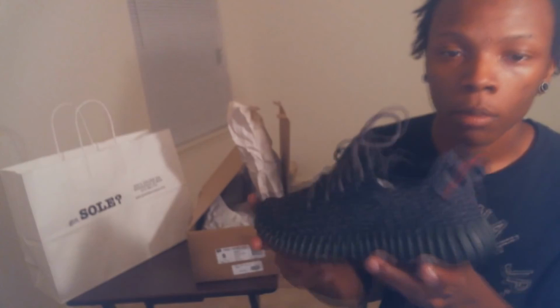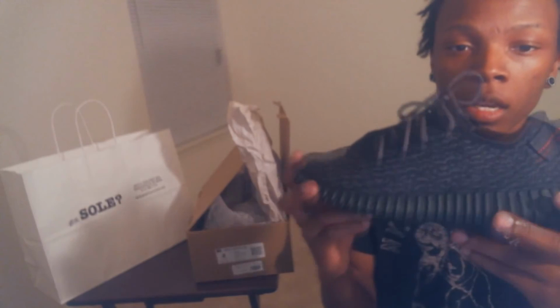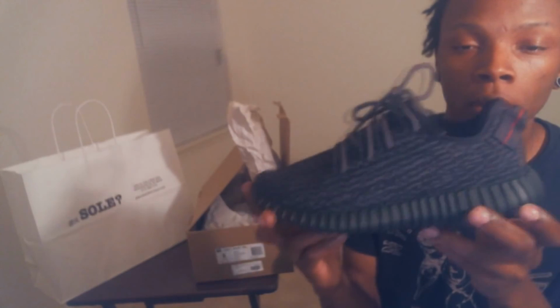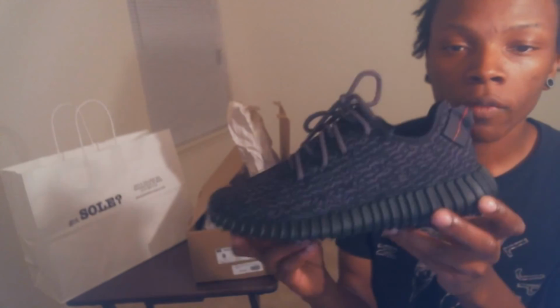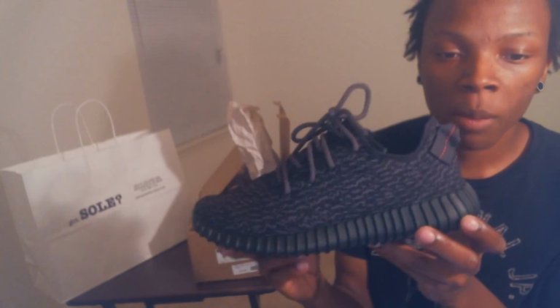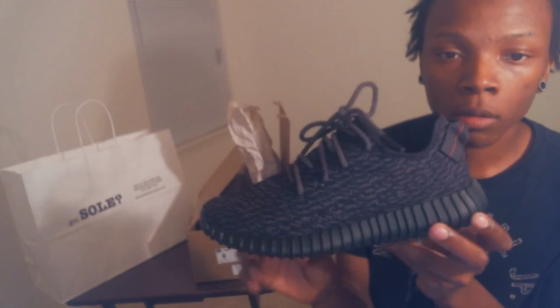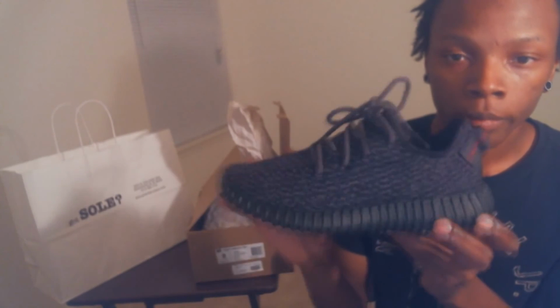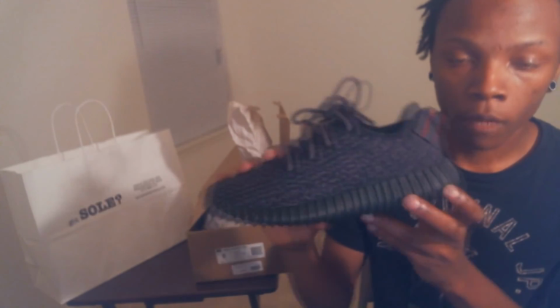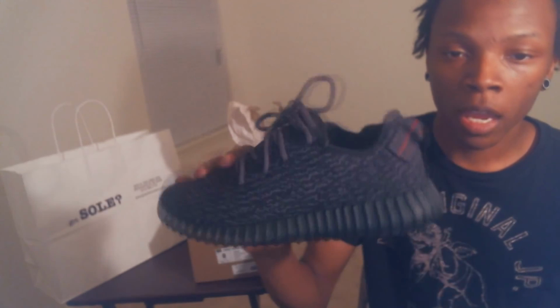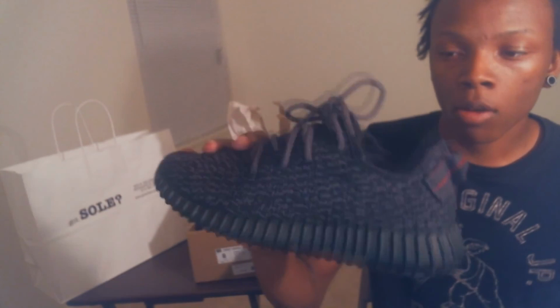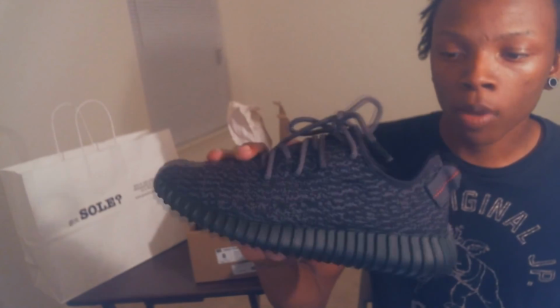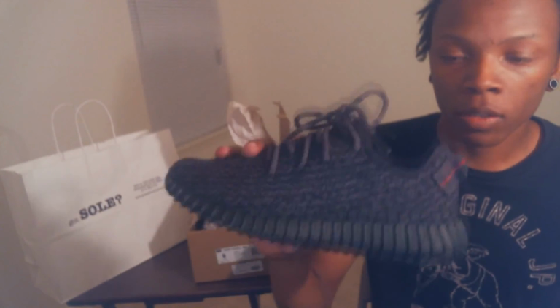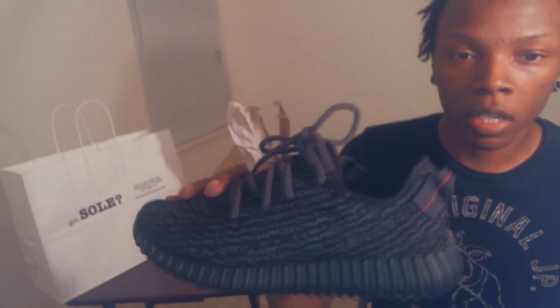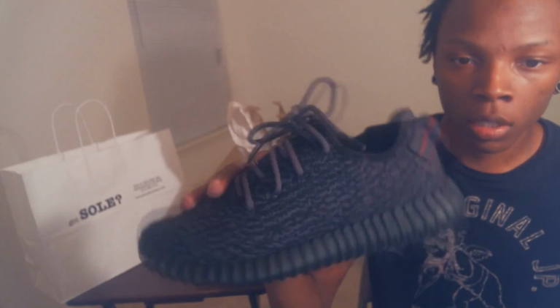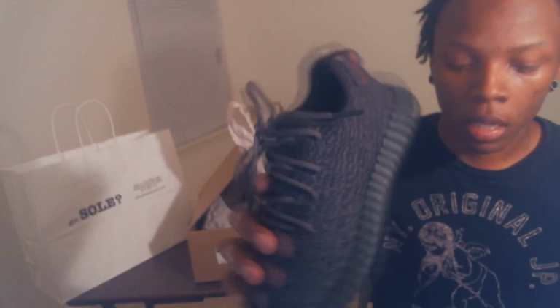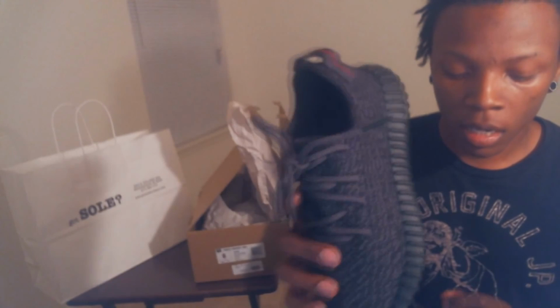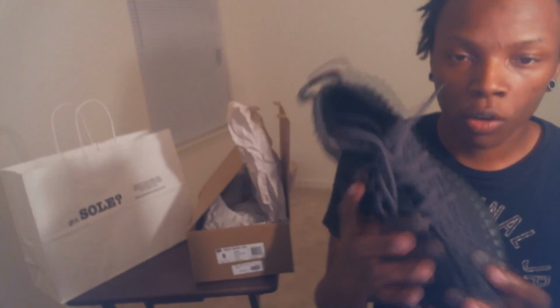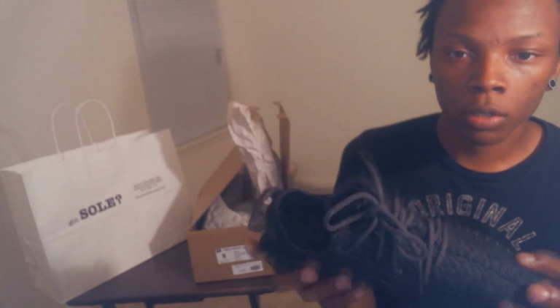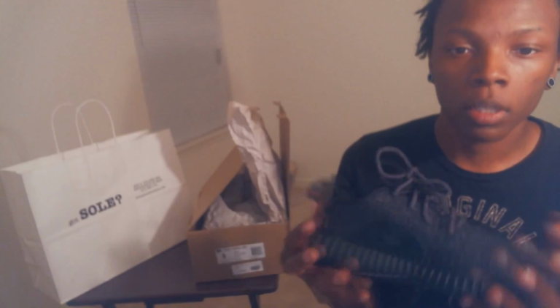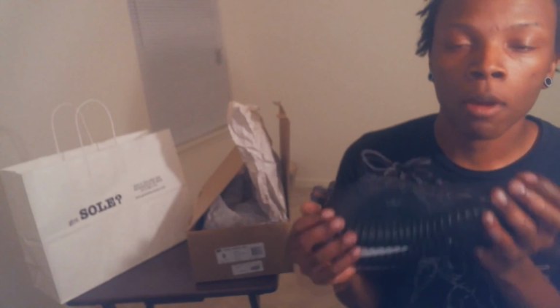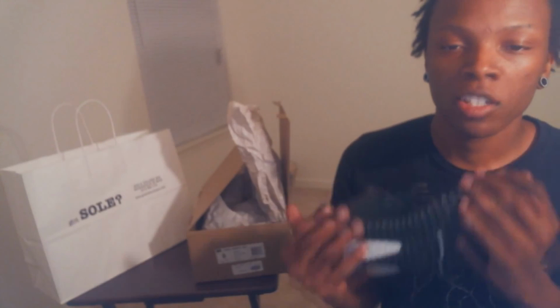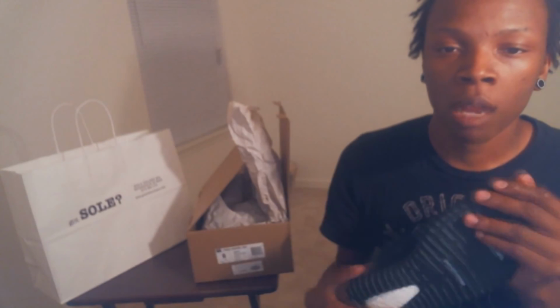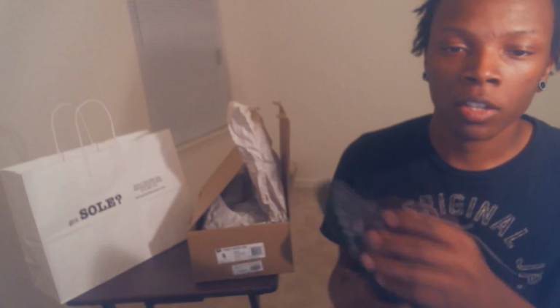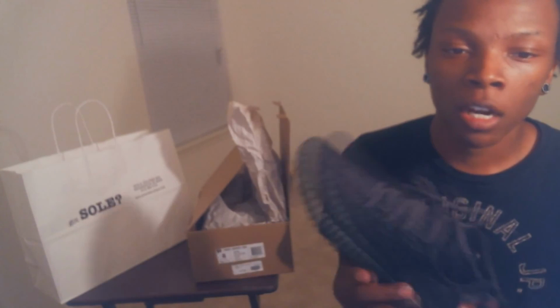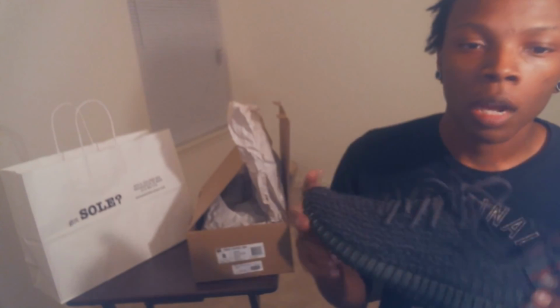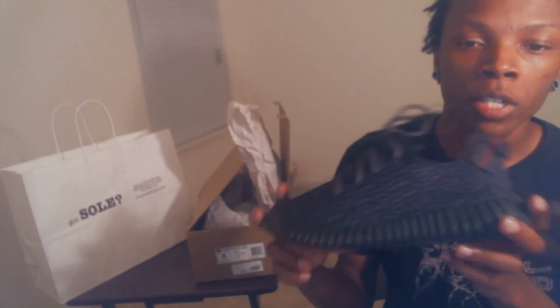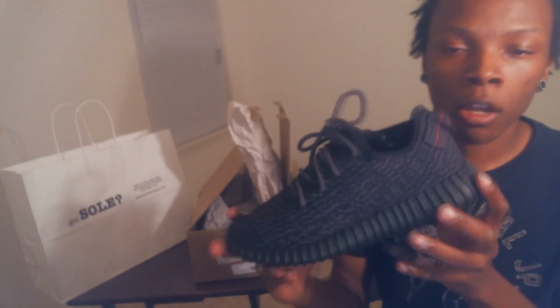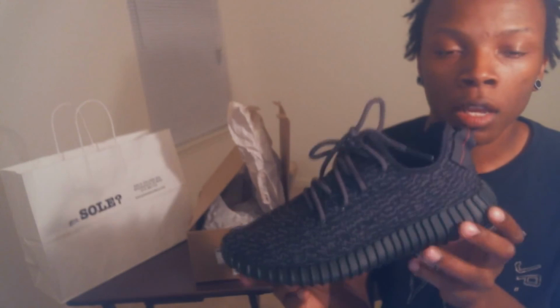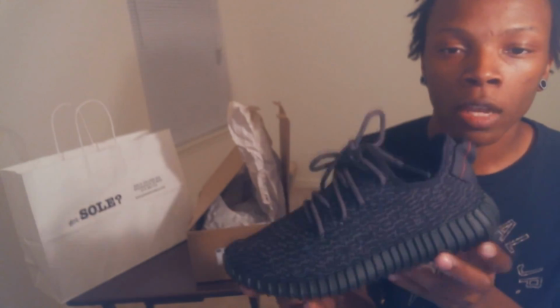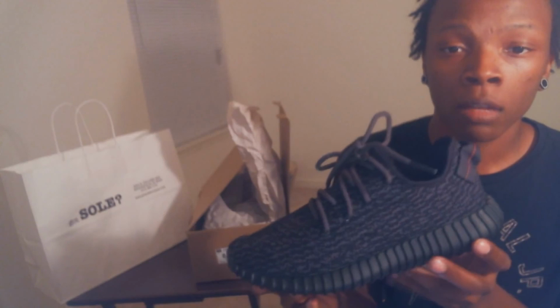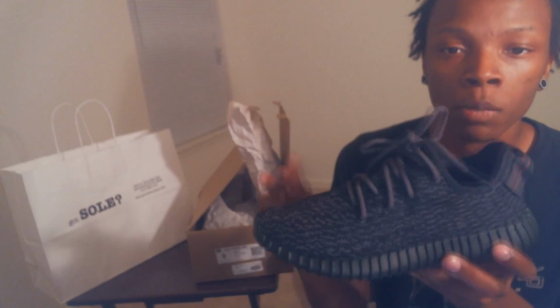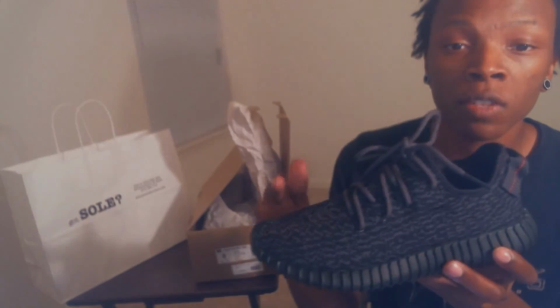But definitely worth the cop. So if you can, go cop. Don't pay too much. Dope shoe. Please comment, rate, subscribe, like, and share. I appreciate all the love, and watch my next video.